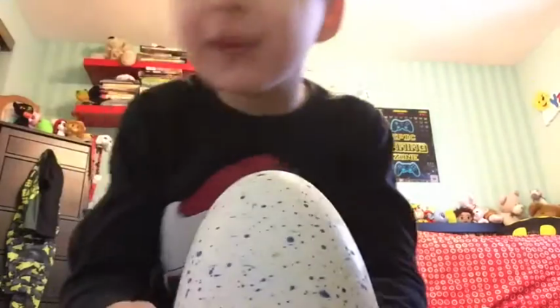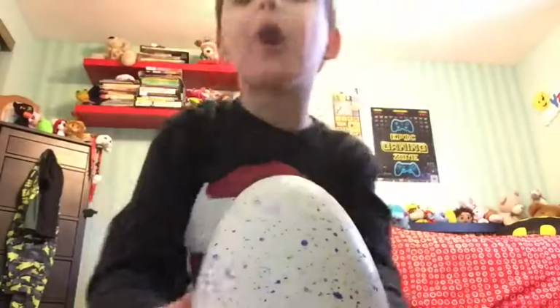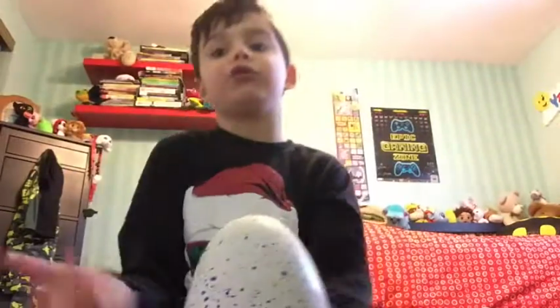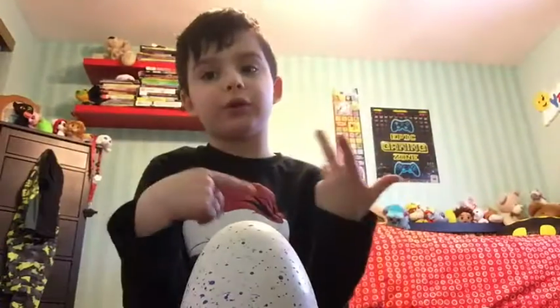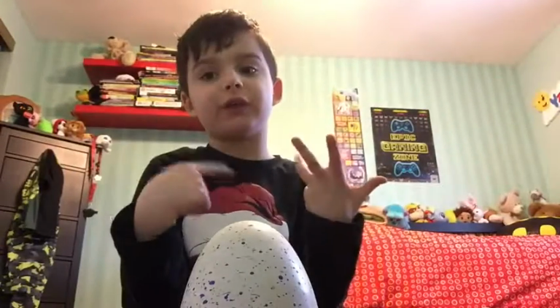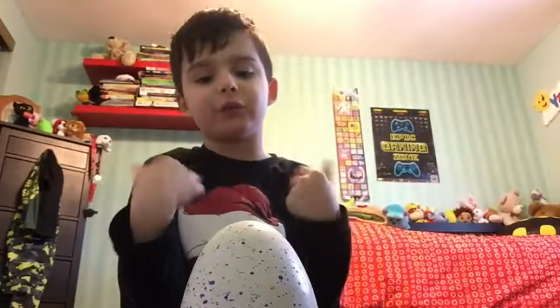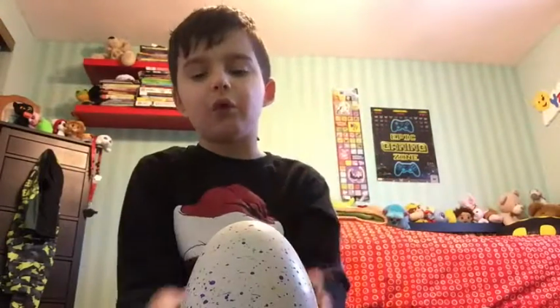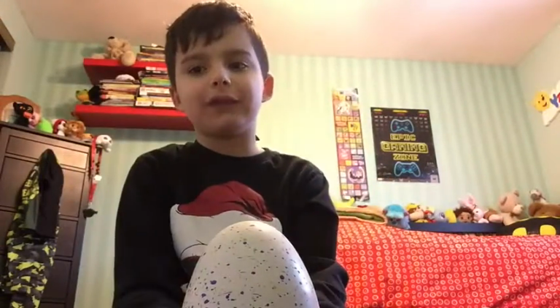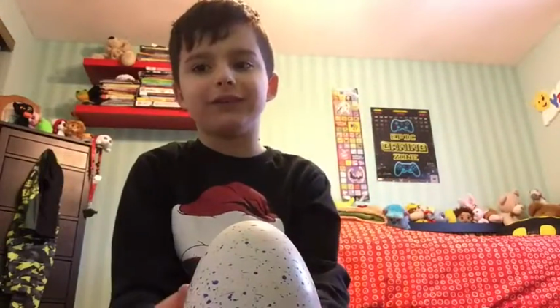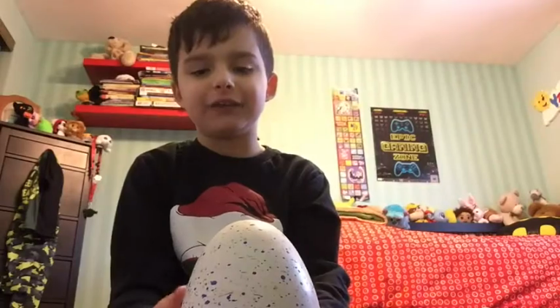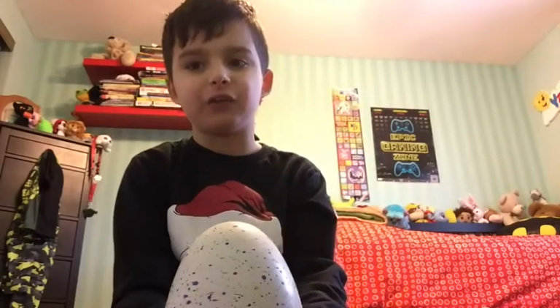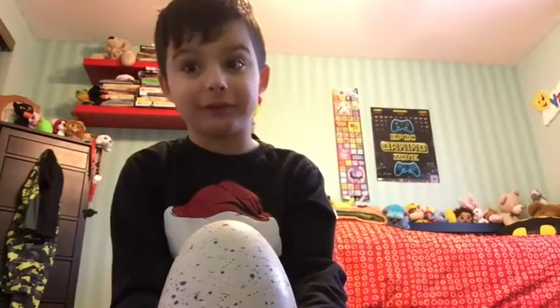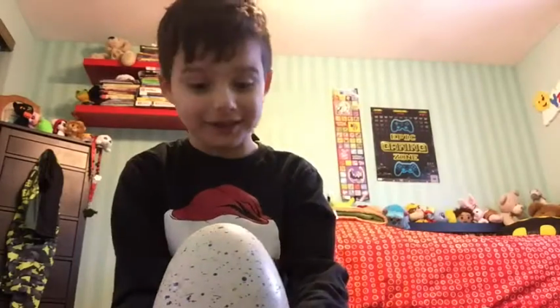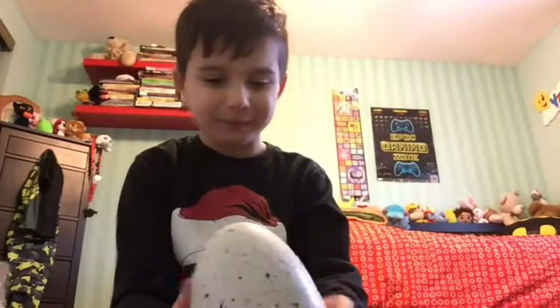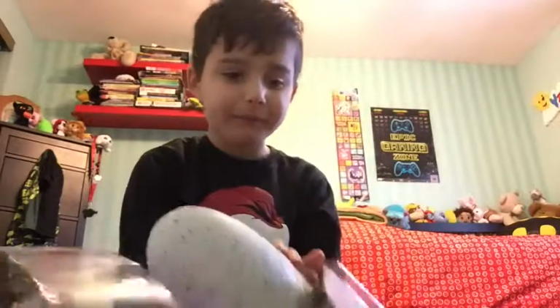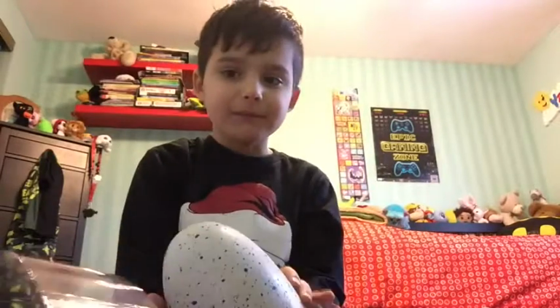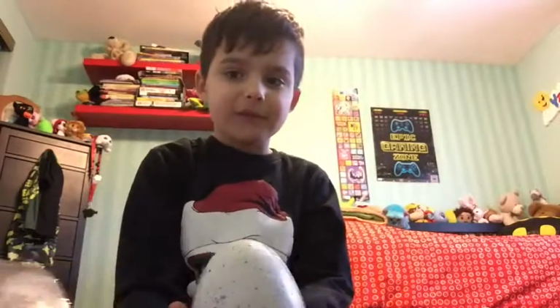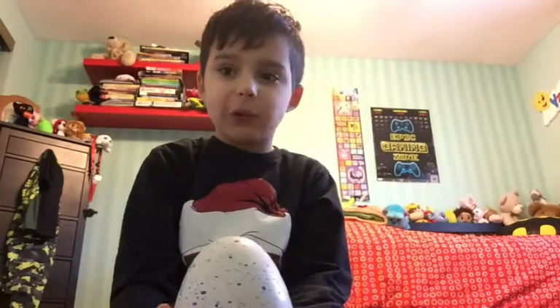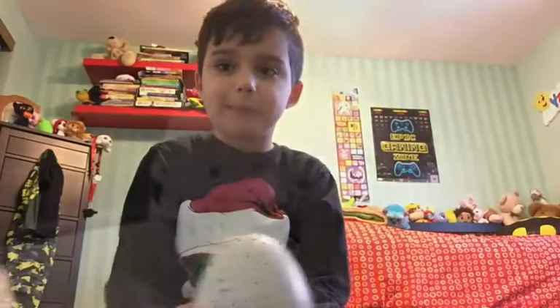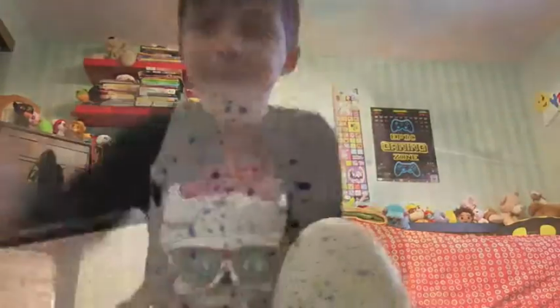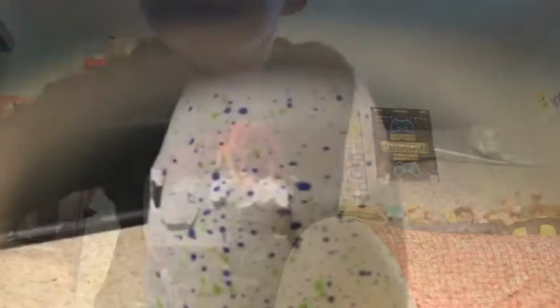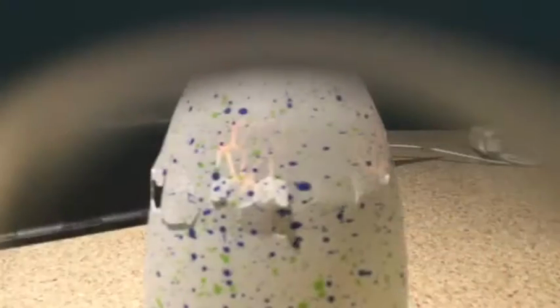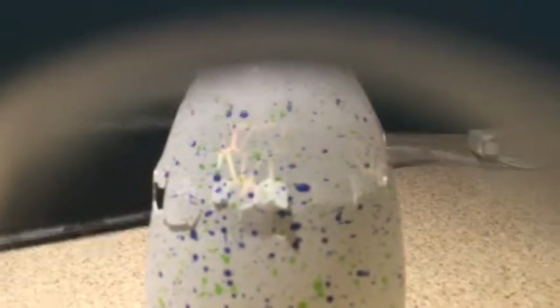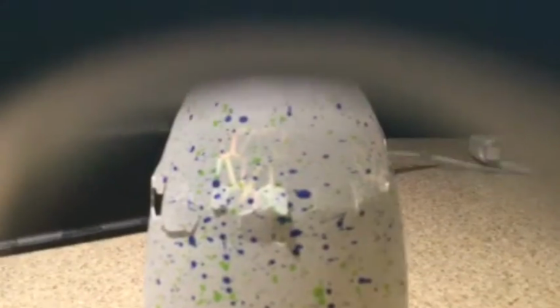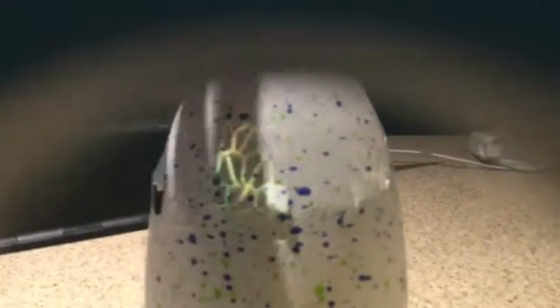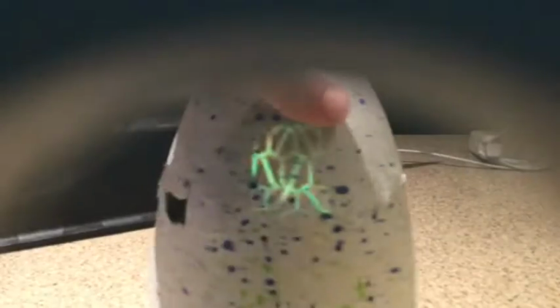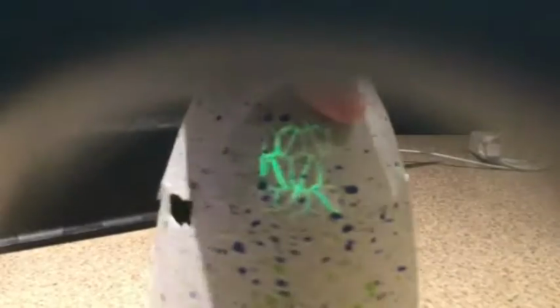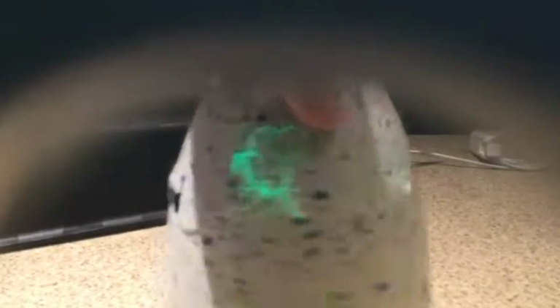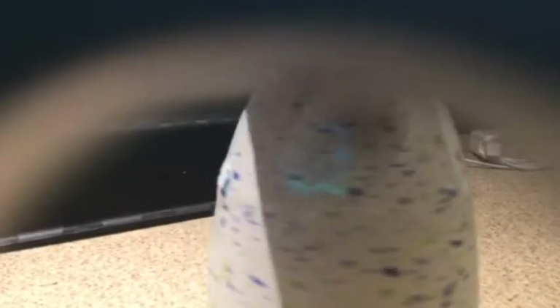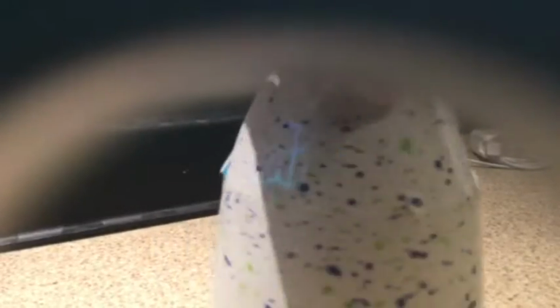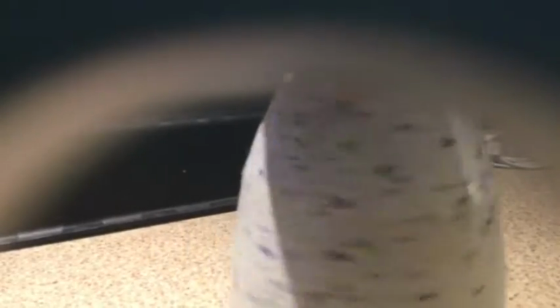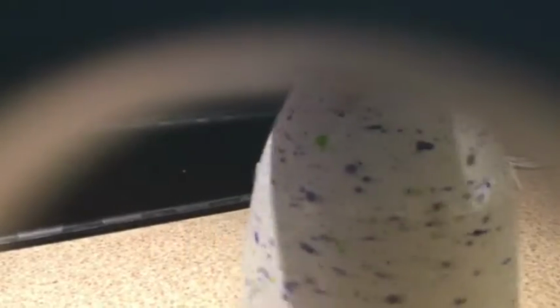So I will show you this — and it starts hatching! I'm excited. Right now it's hatching, as you can see. It's hatching!